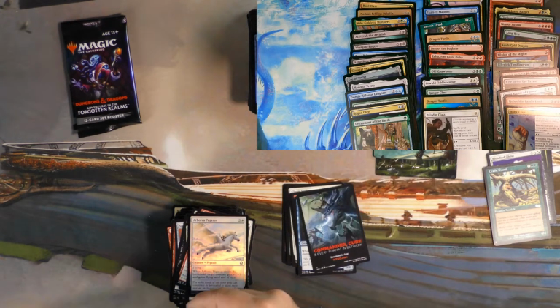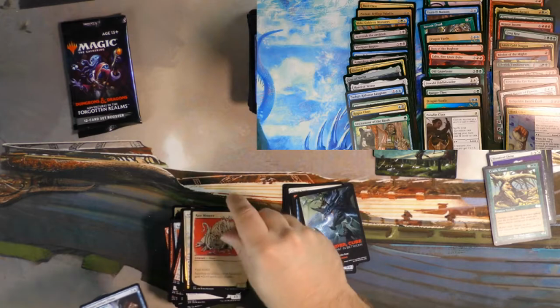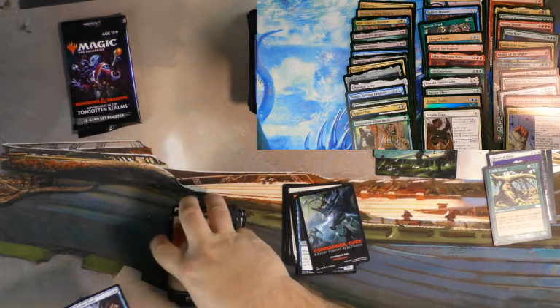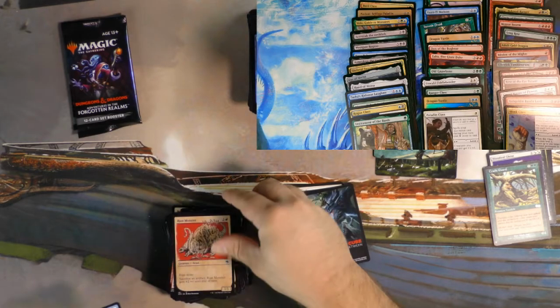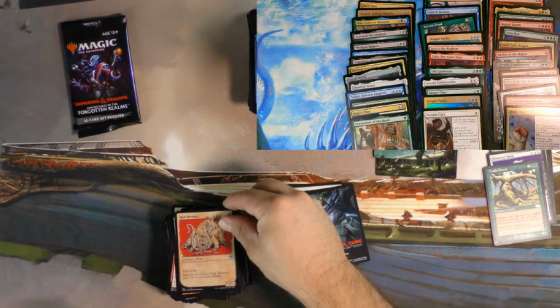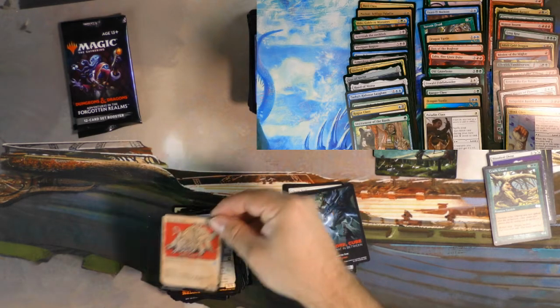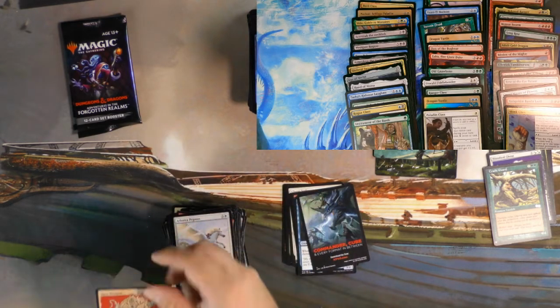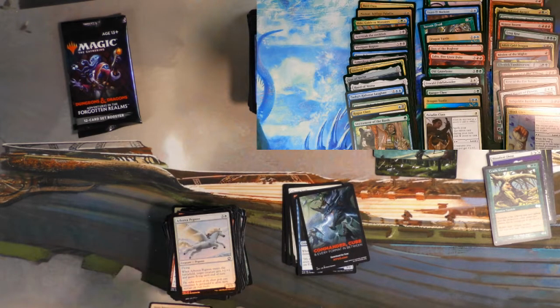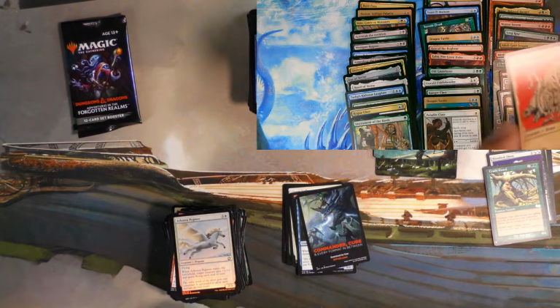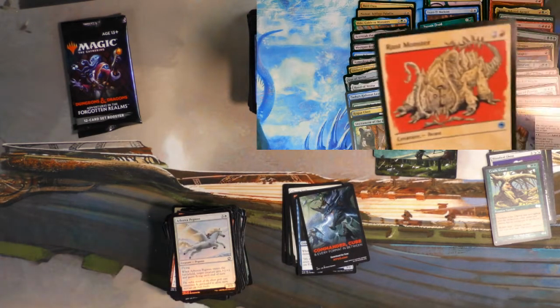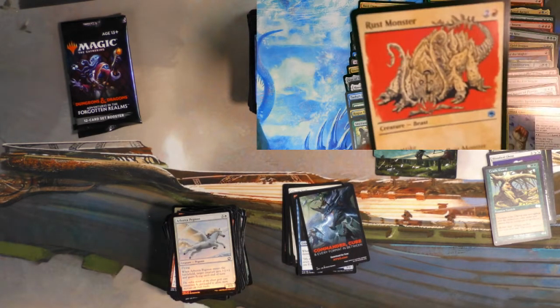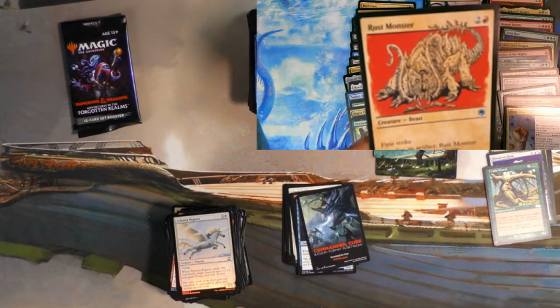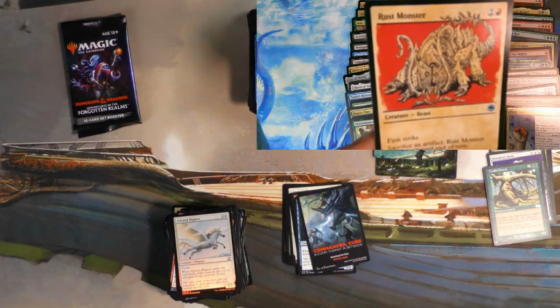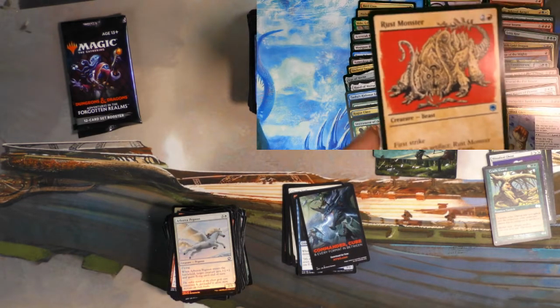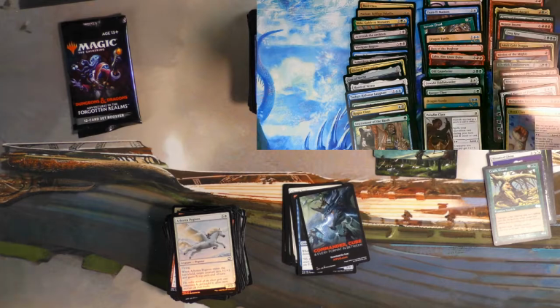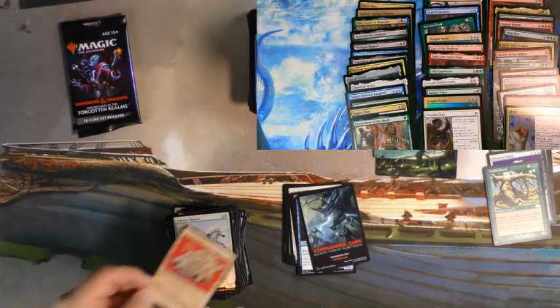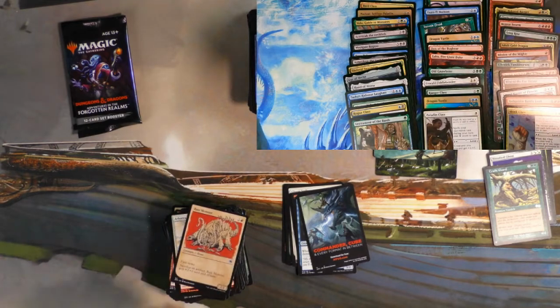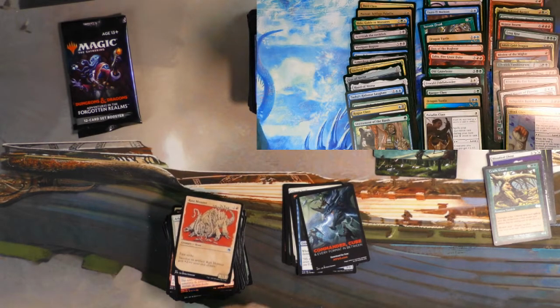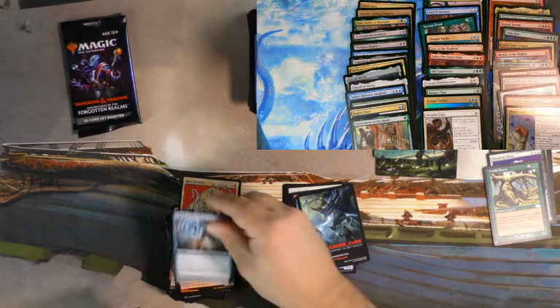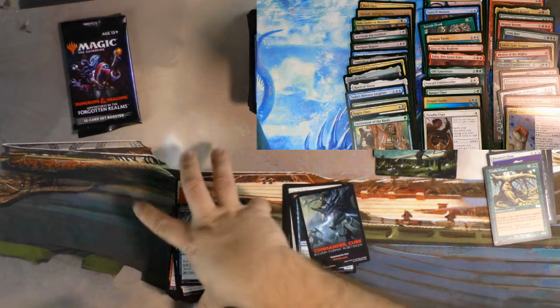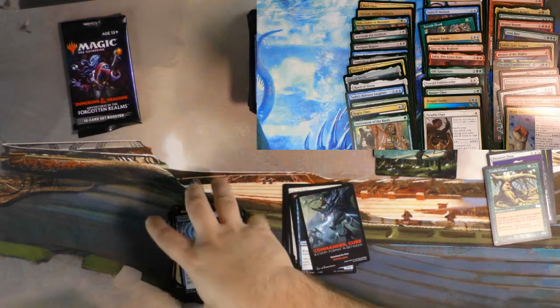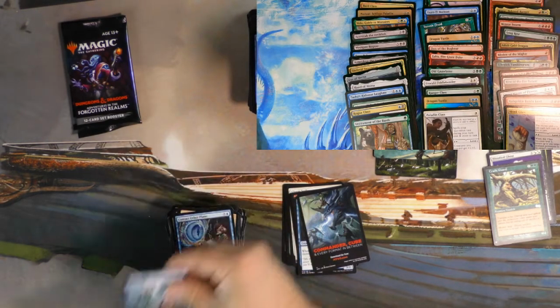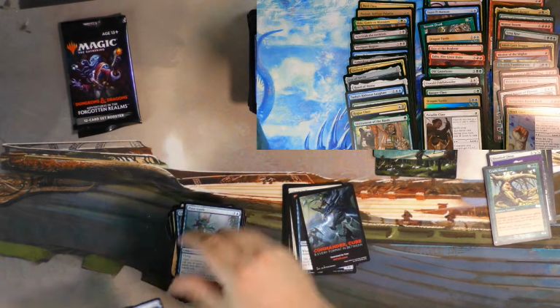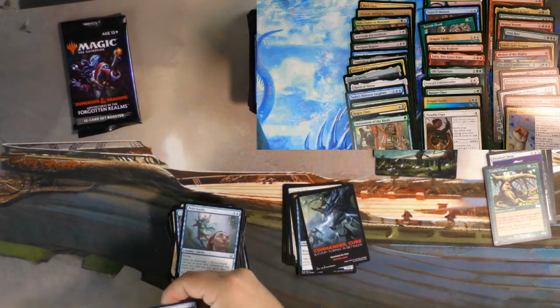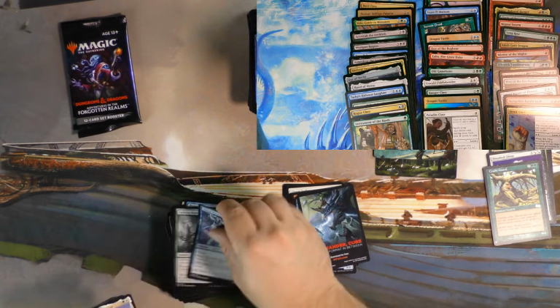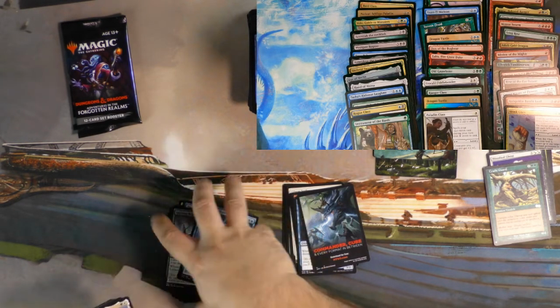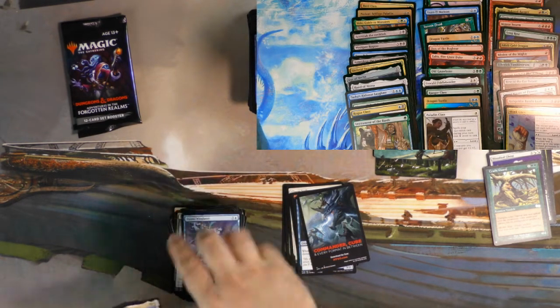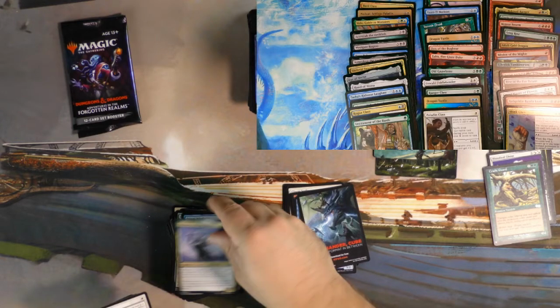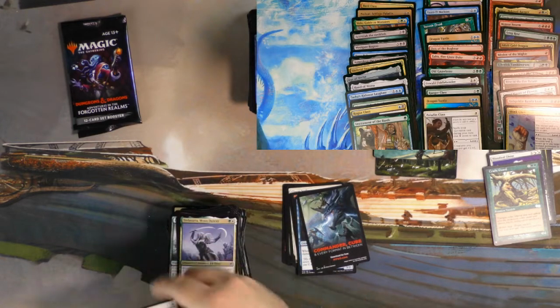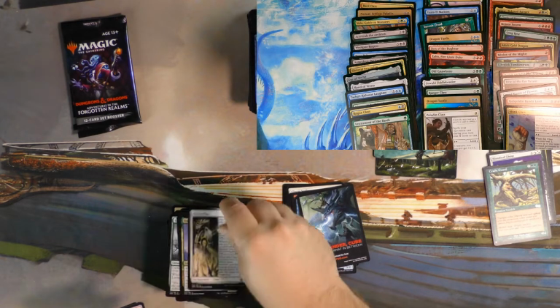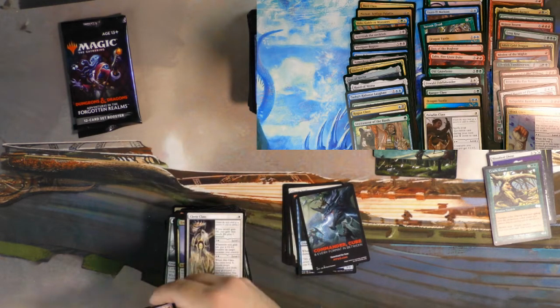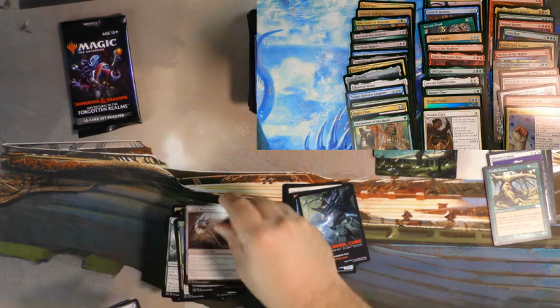Rust Monster — the art on that one's pretty above average as well. Contact Another Plane — I like all the dice rolling, but man, is this going to slow the game down.